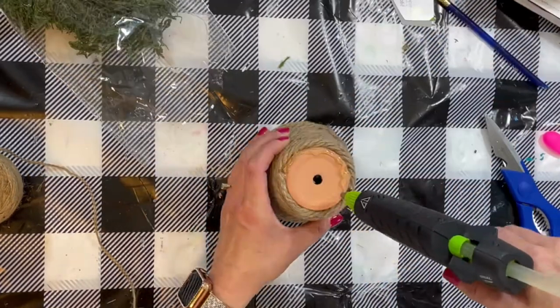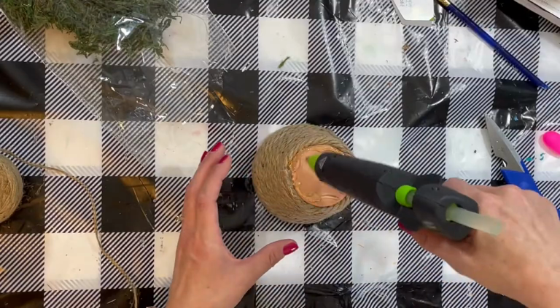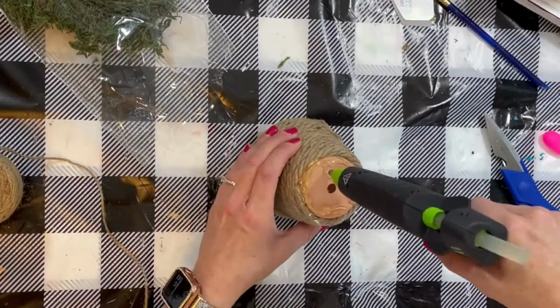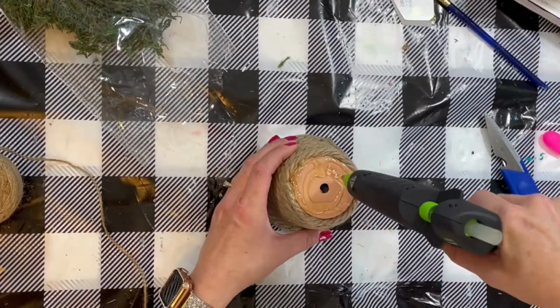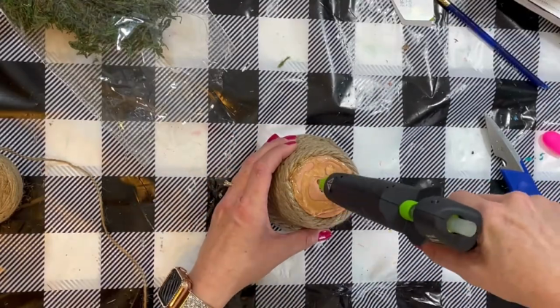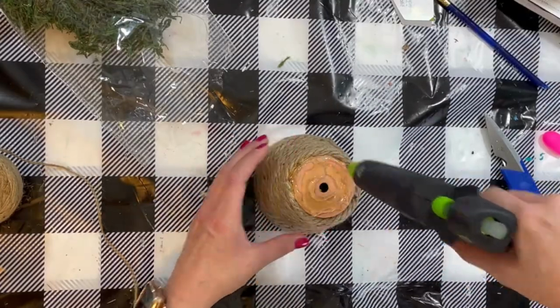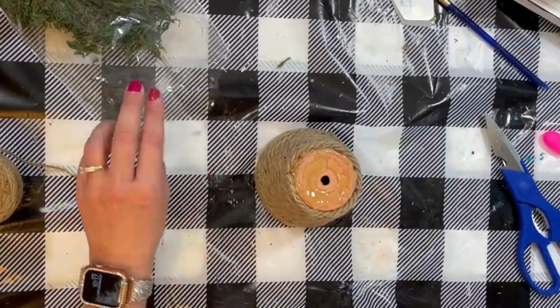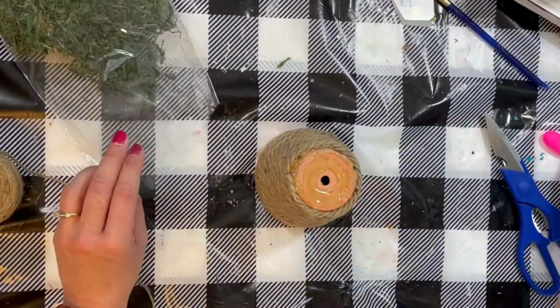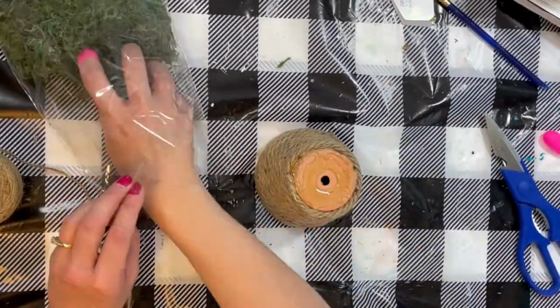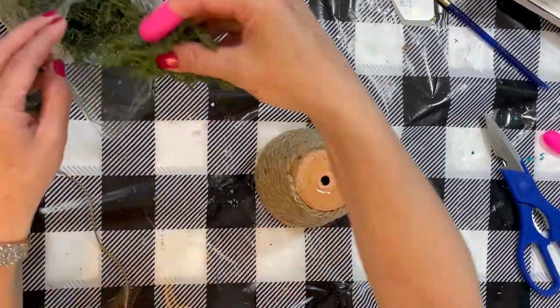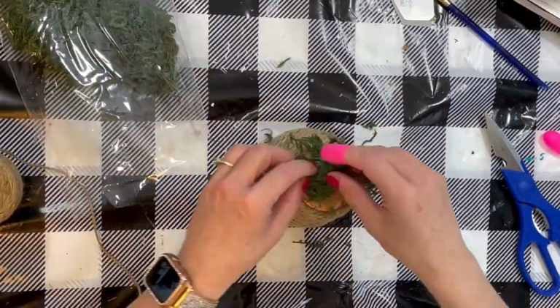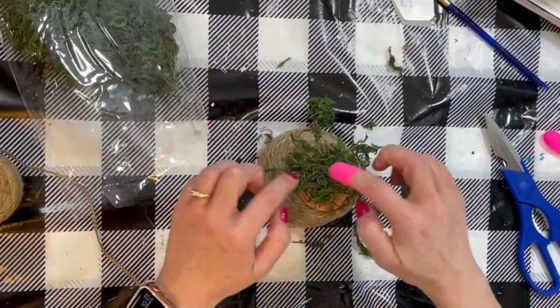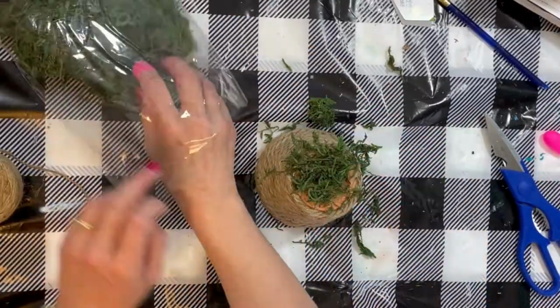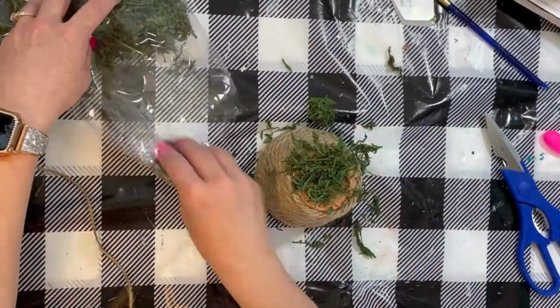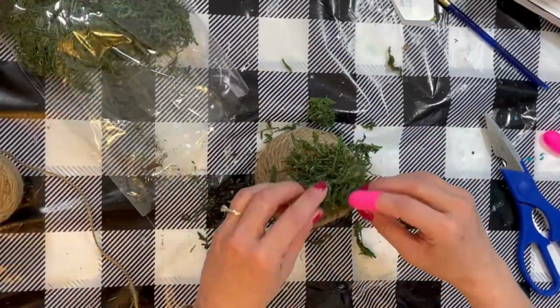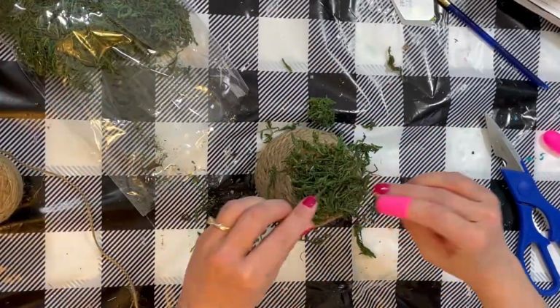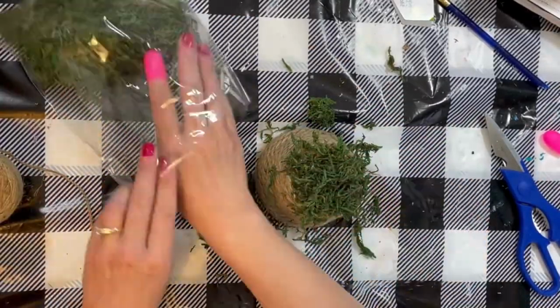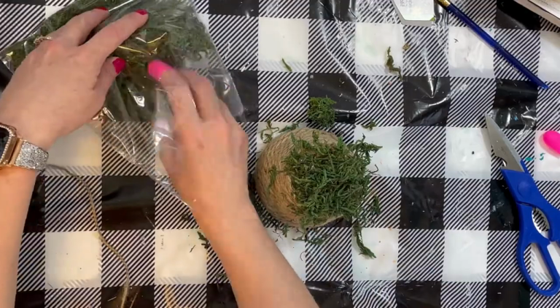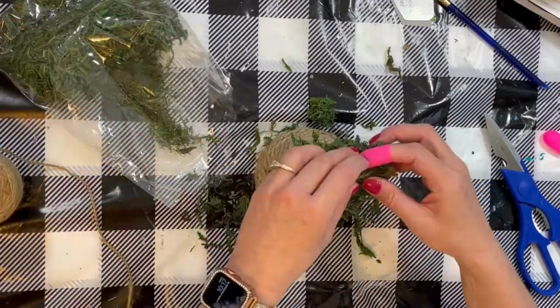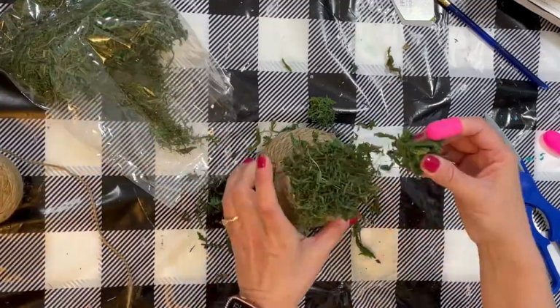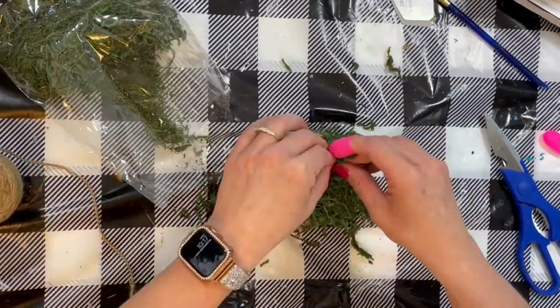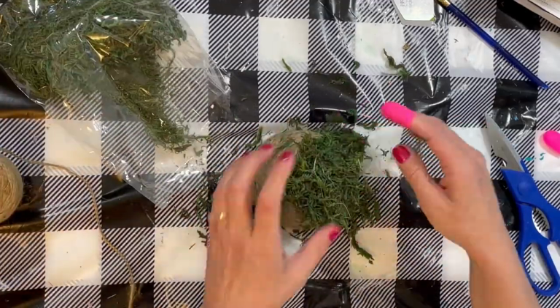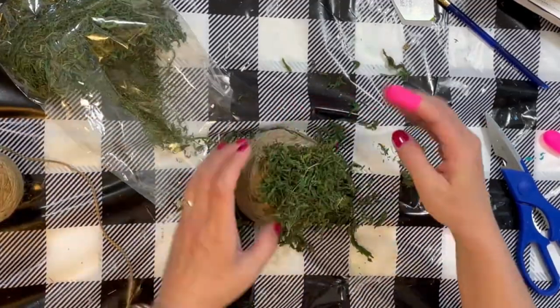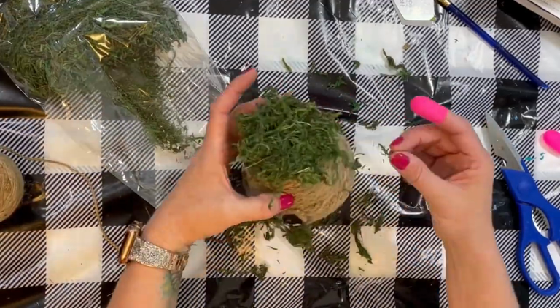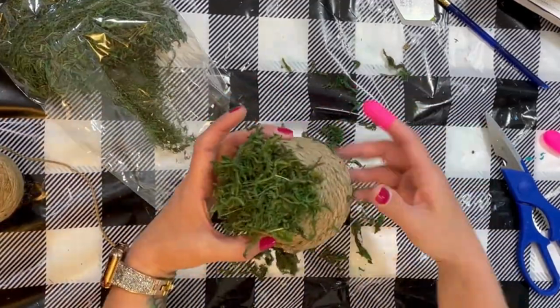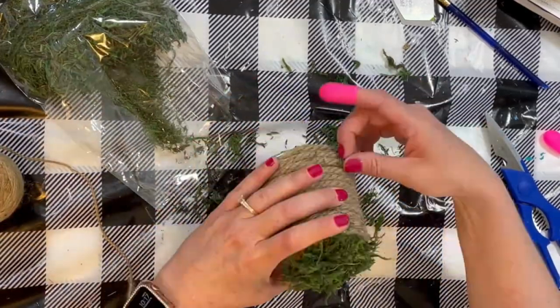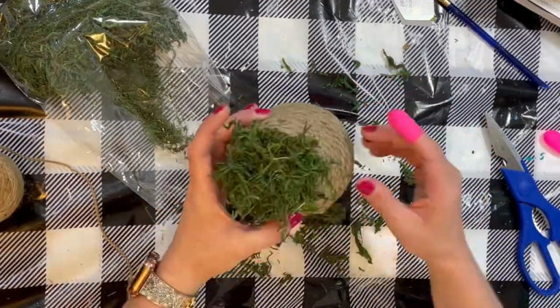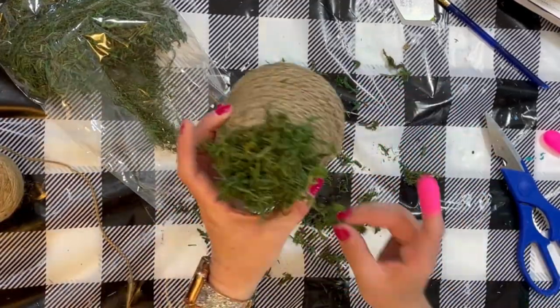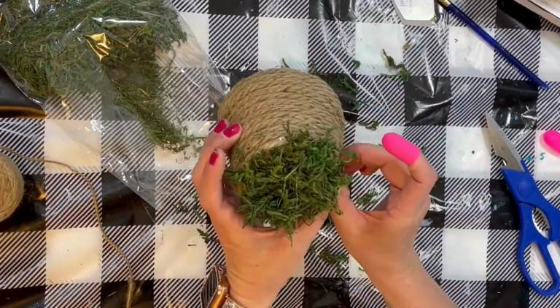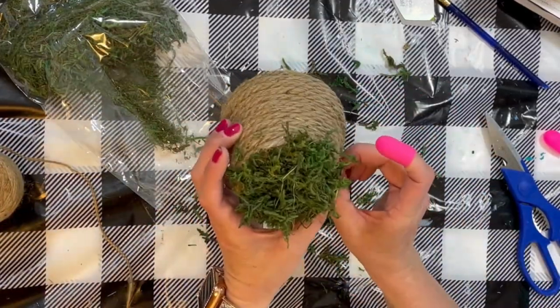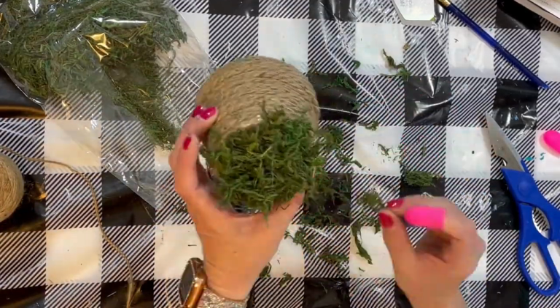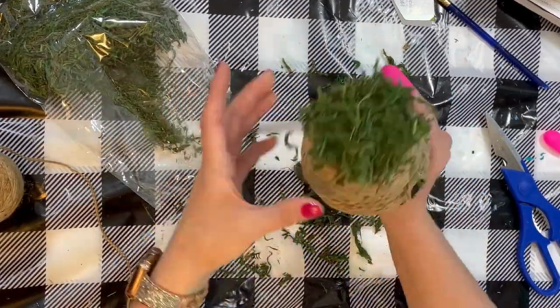Now for the top, we're going to put a pretty good layer of hot glue down and we're going to cover it with moss. You could bring the rope up to the top, but I really liked the way the moss looked.